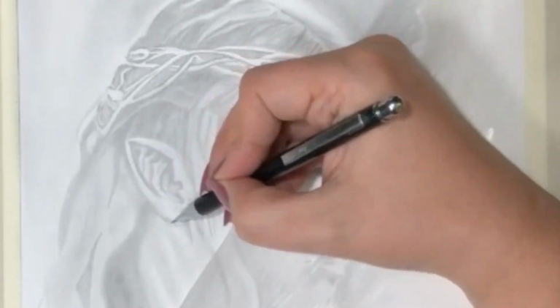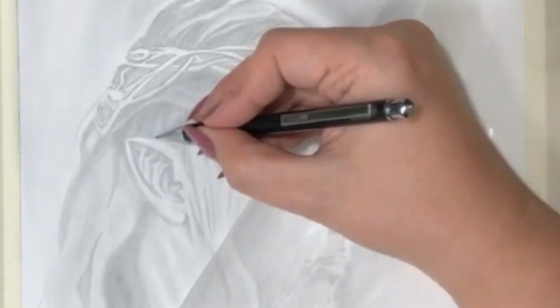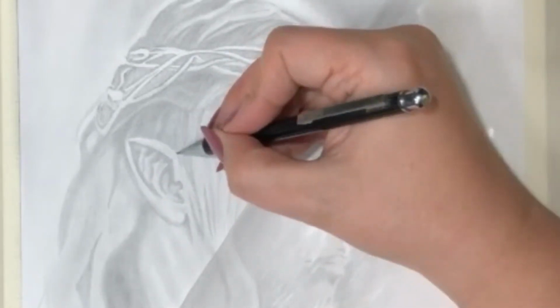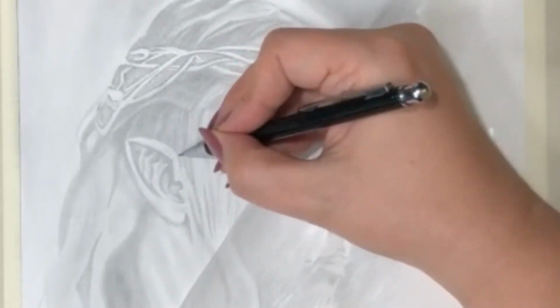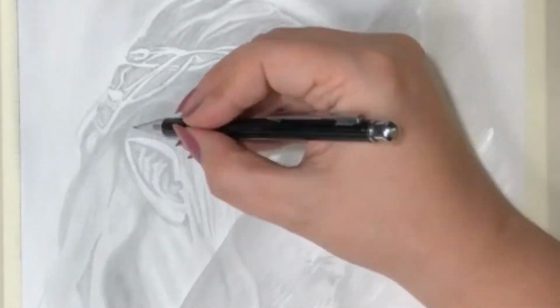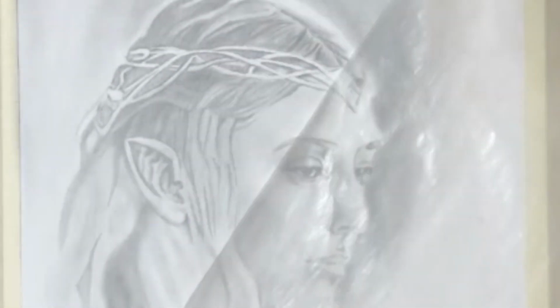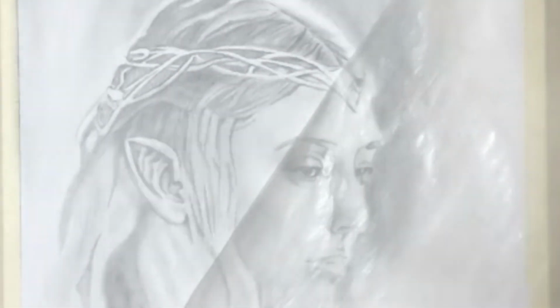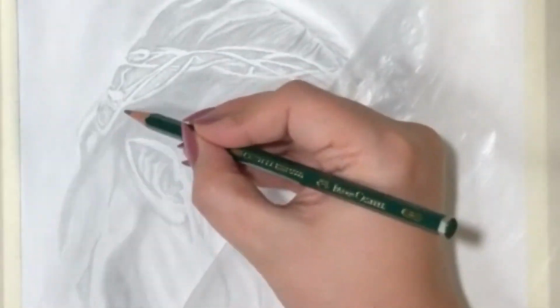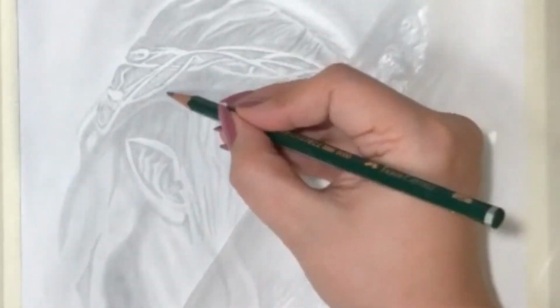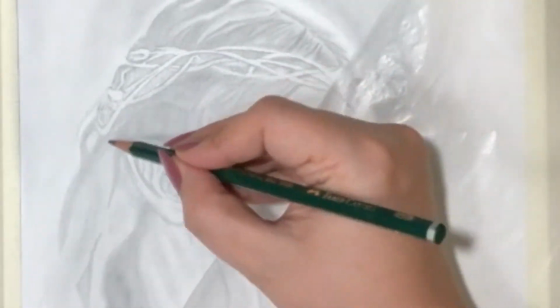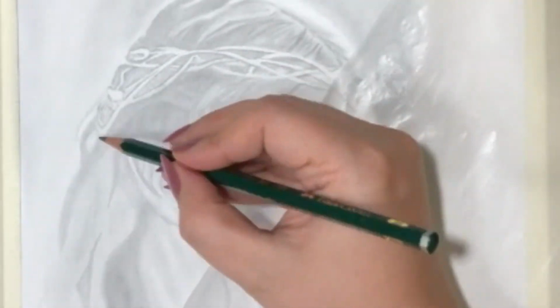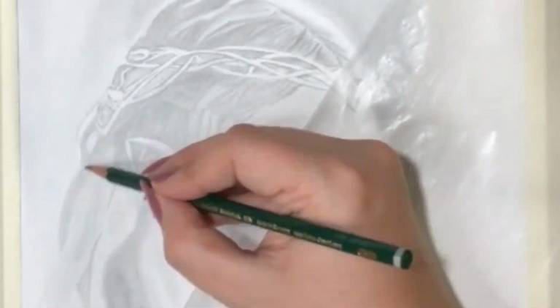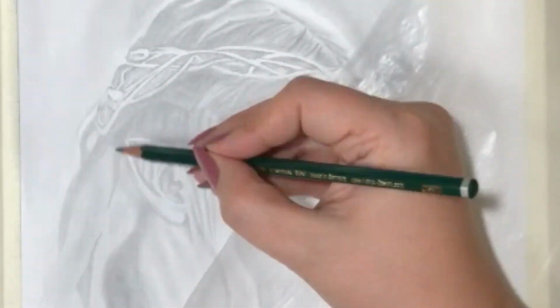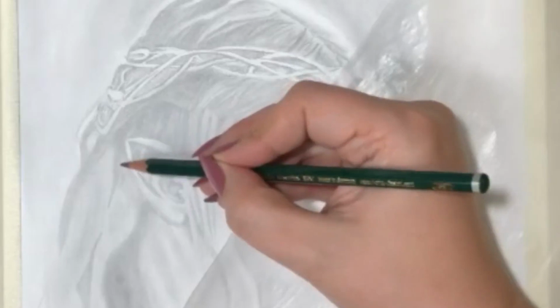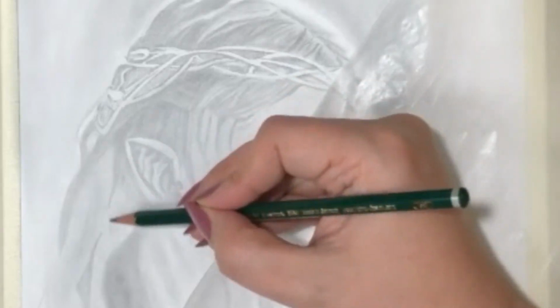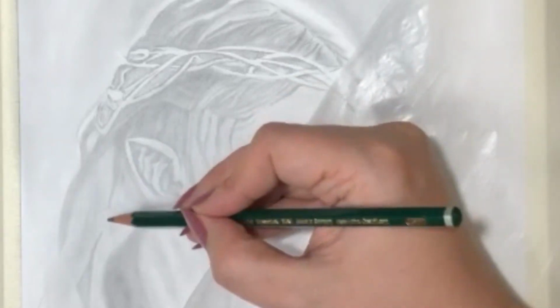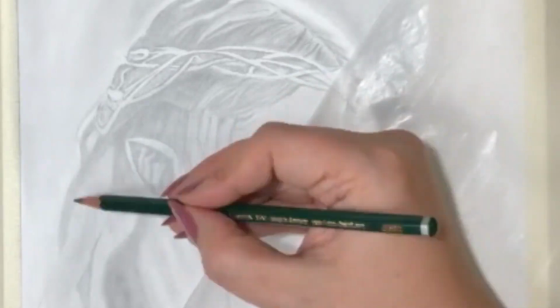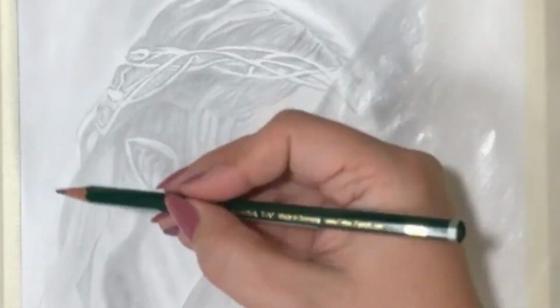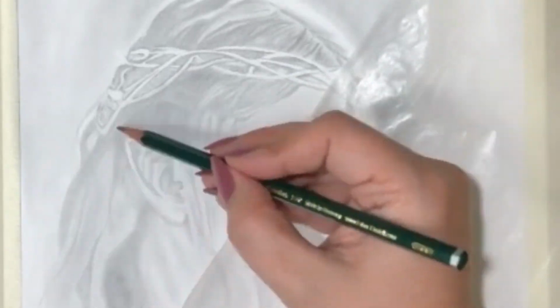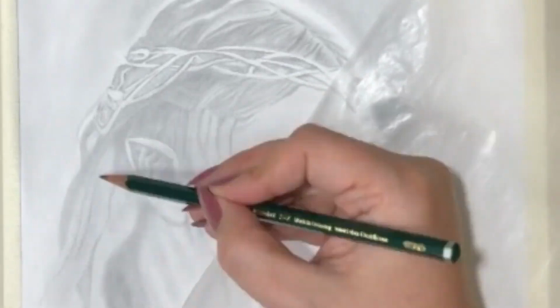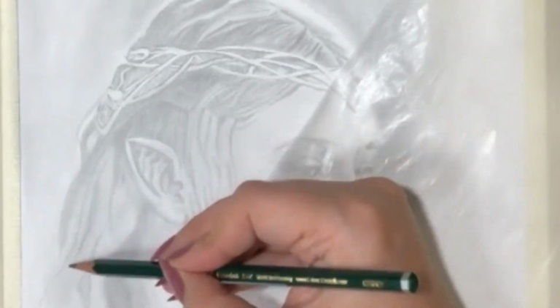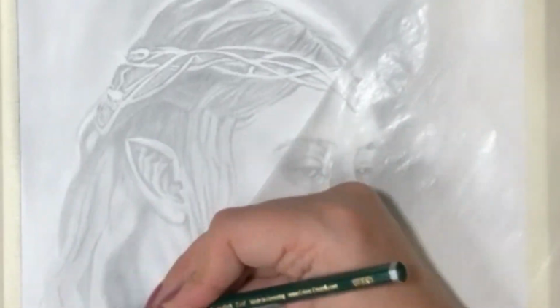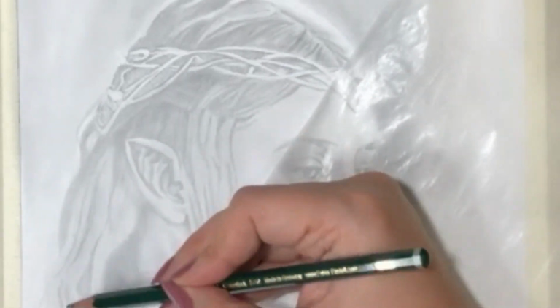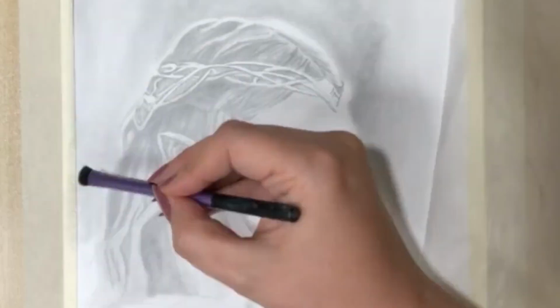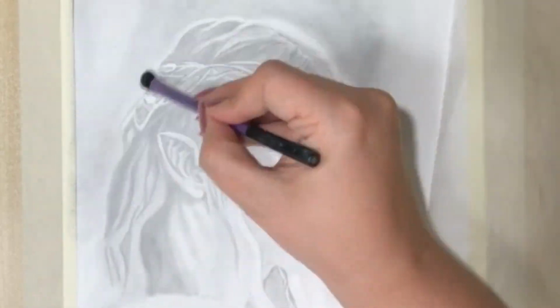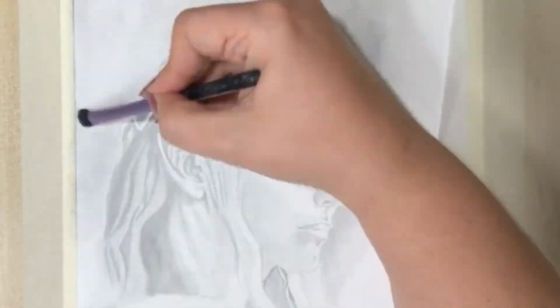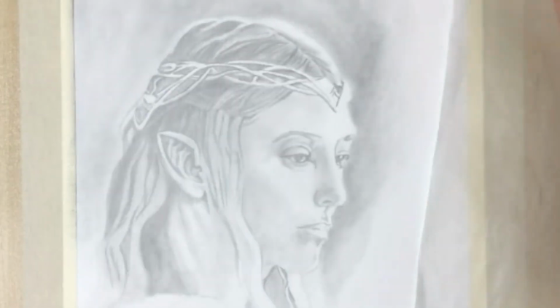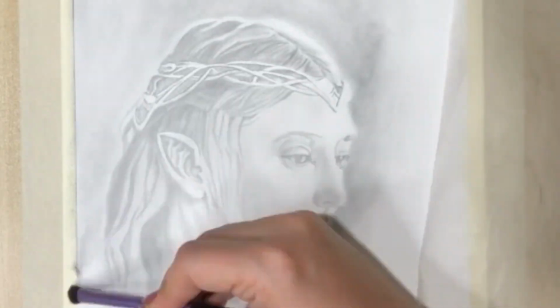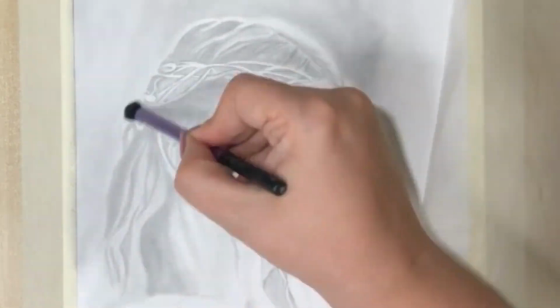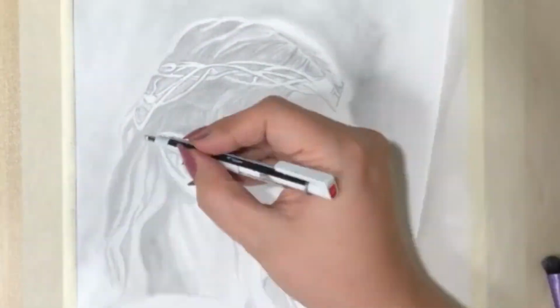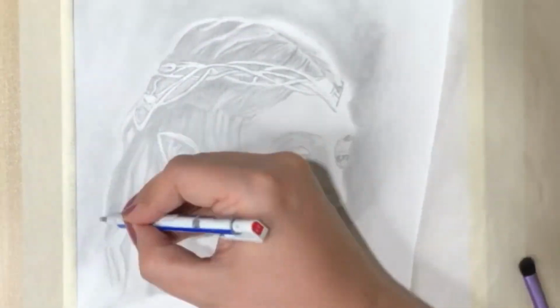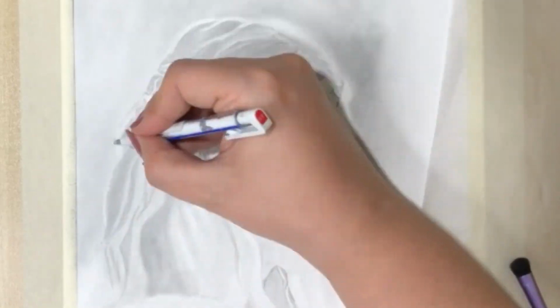To achieve harder edges I like to use a mechanical pencil with a medium lead like a 2B. I find them more precise than a normal pencil.